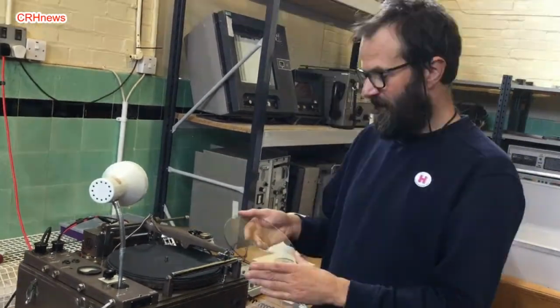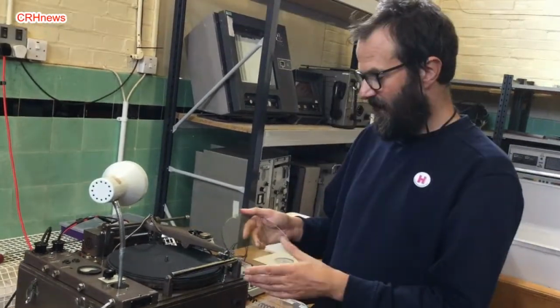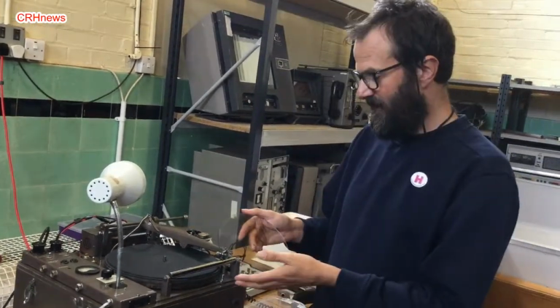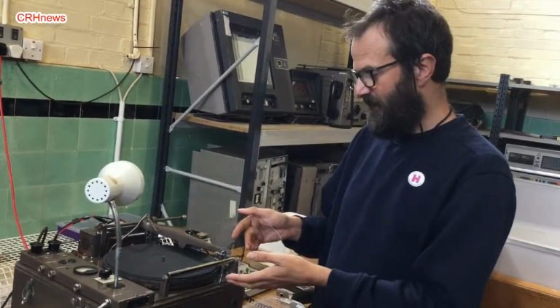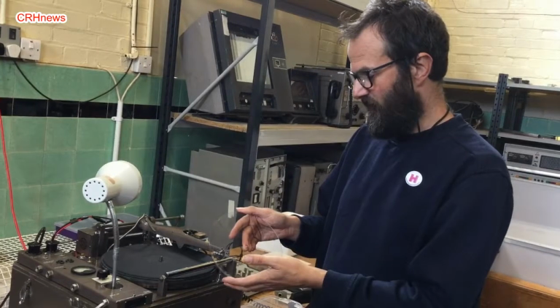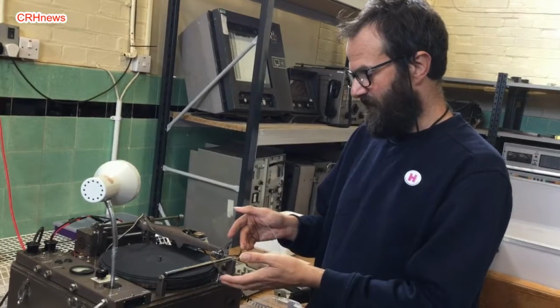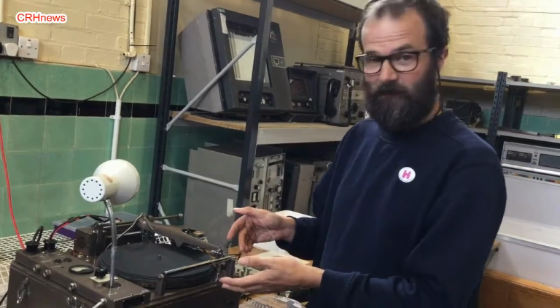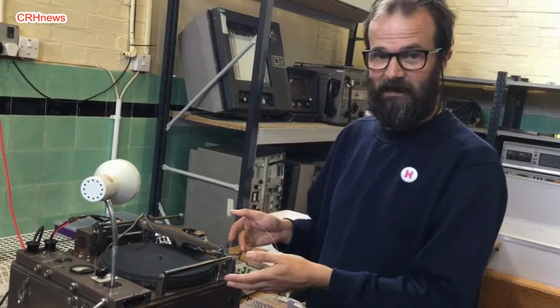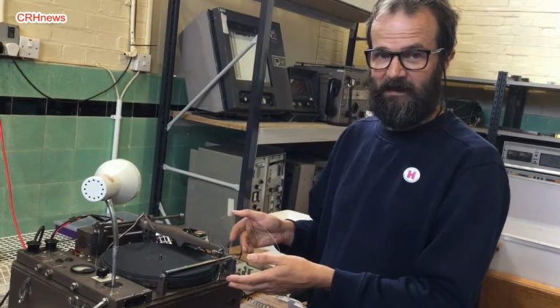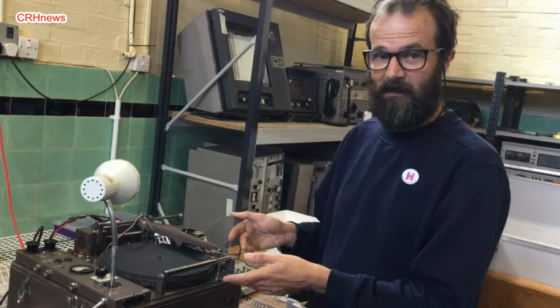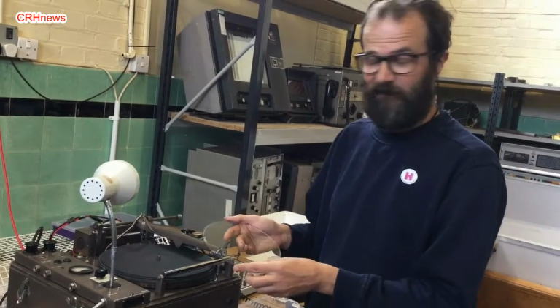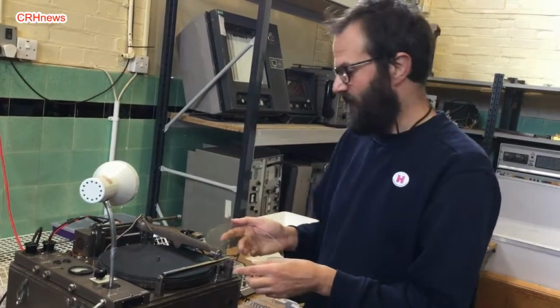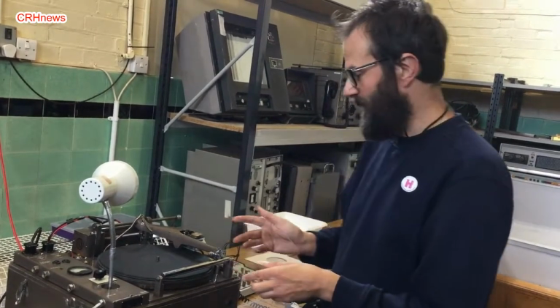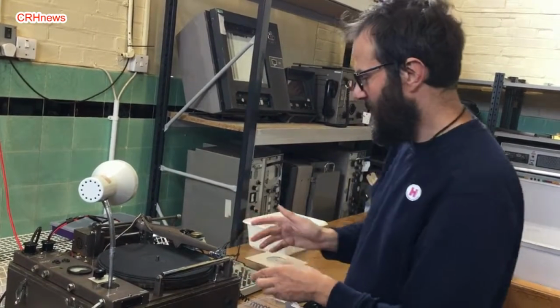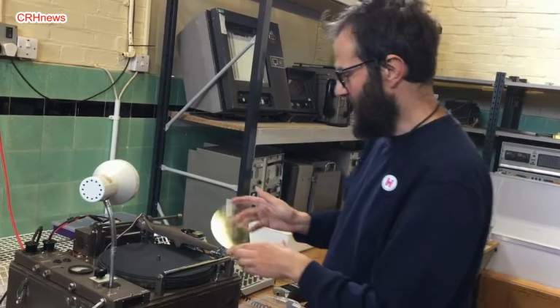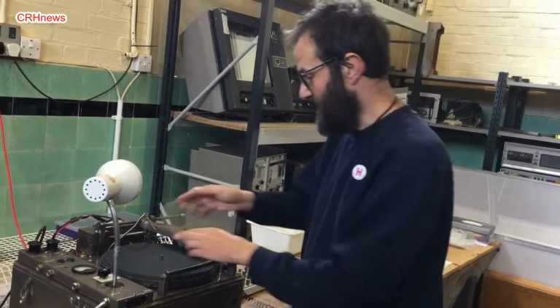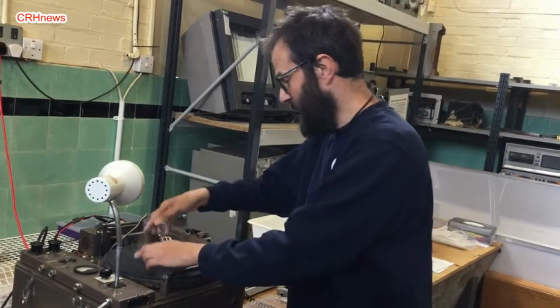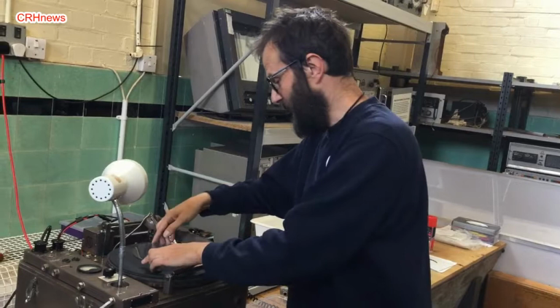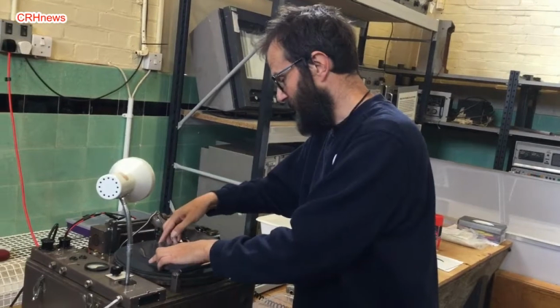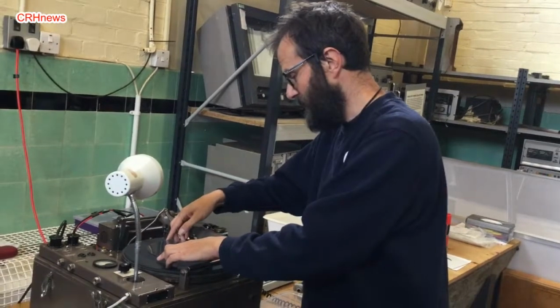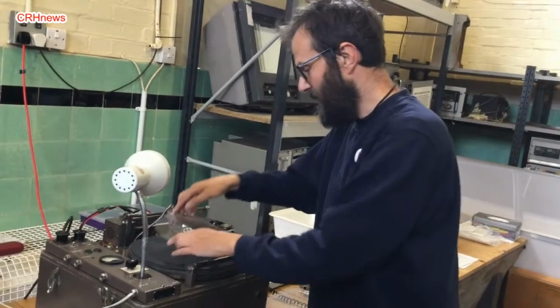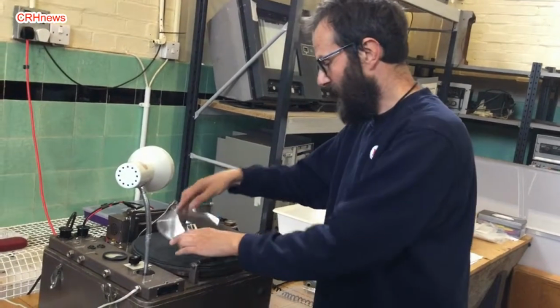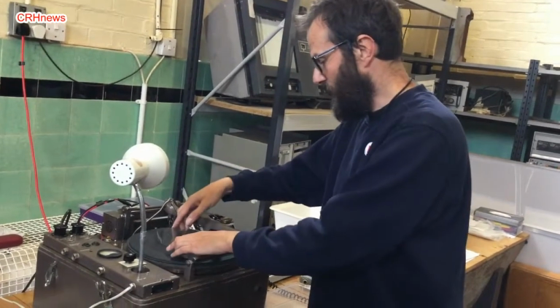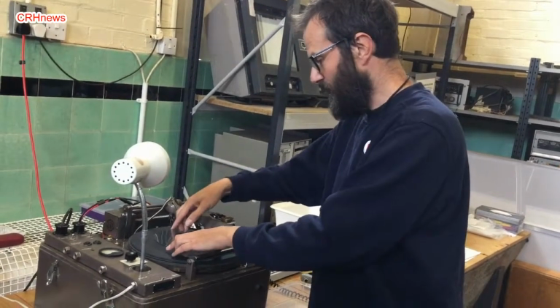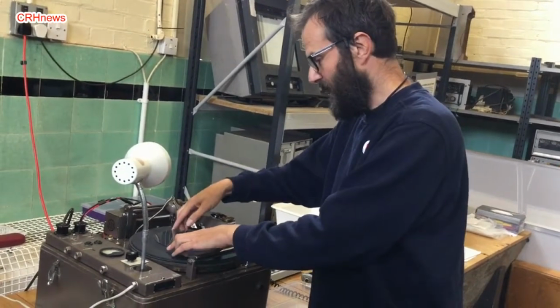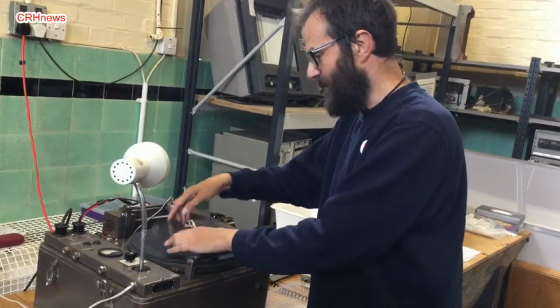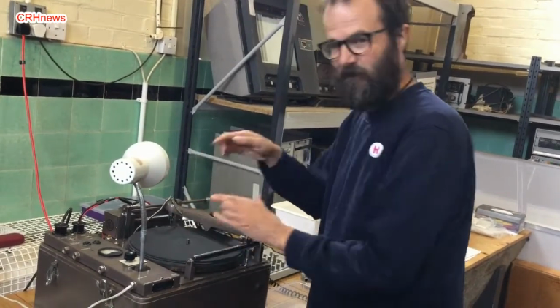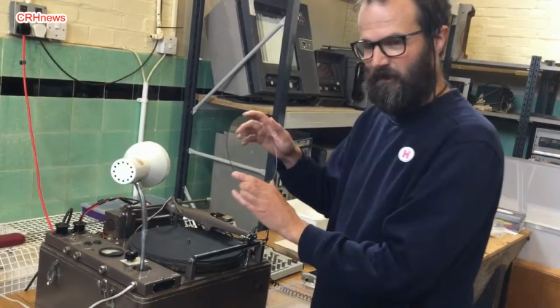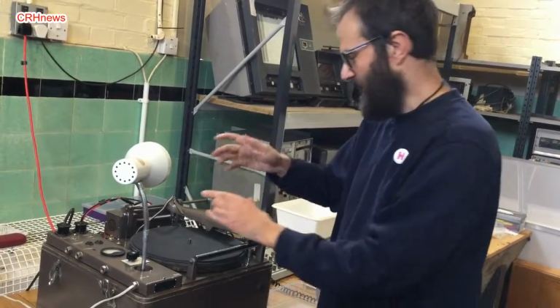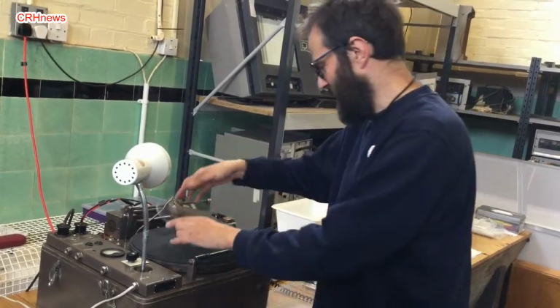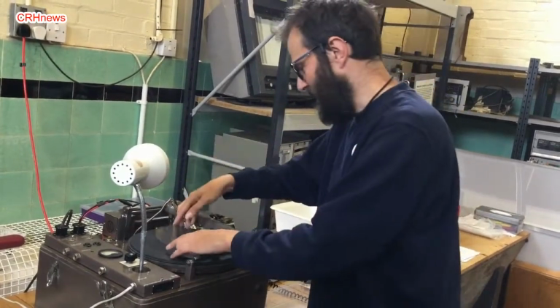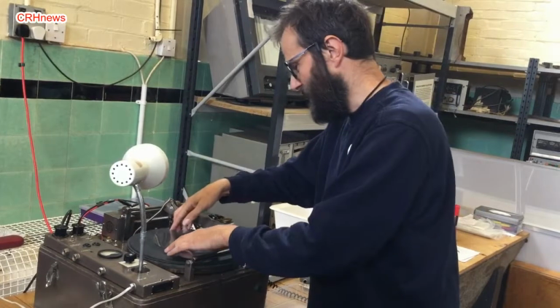This is a plastic 7-inch disc we're making today, 45 speed, like the old 7-inch singles. It's see-through, but you can obviously get them in black as well.